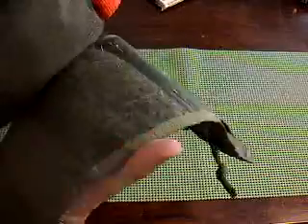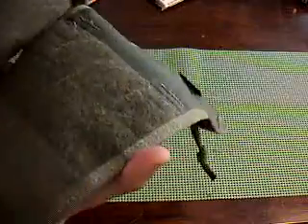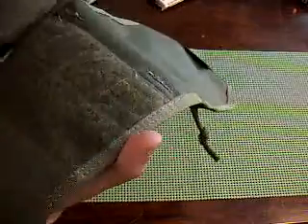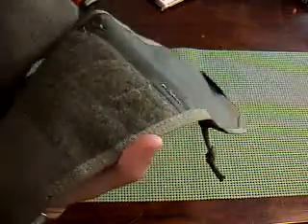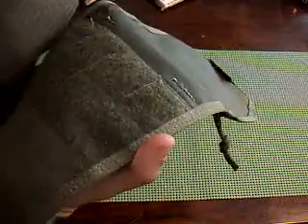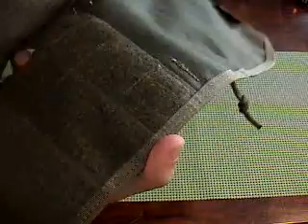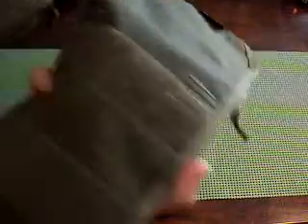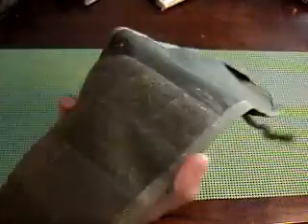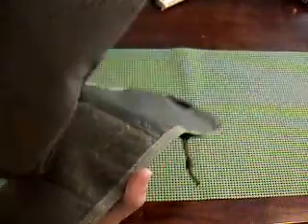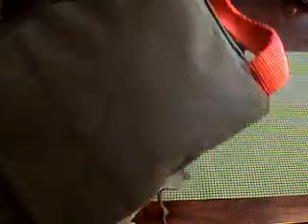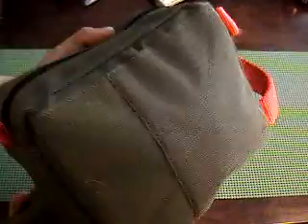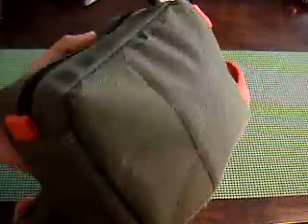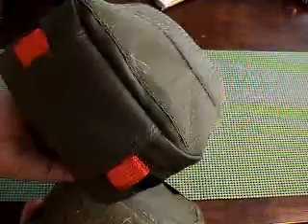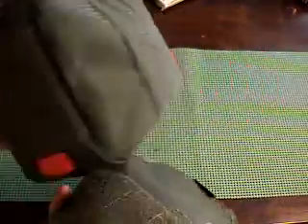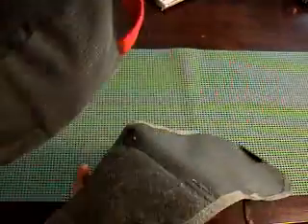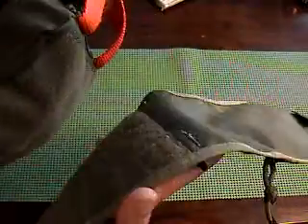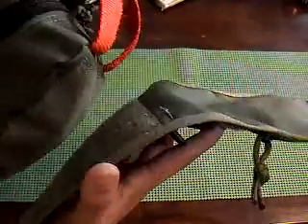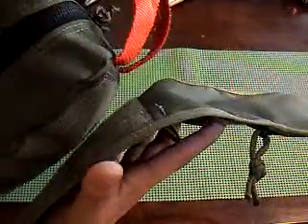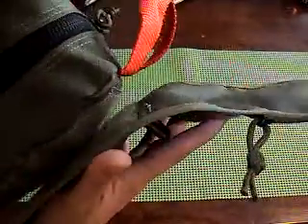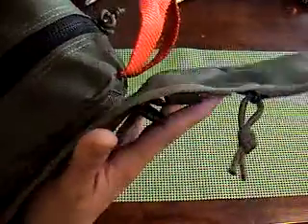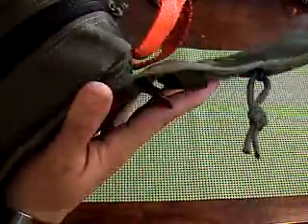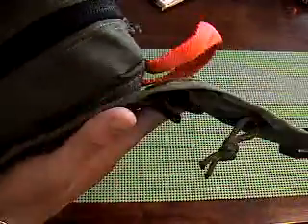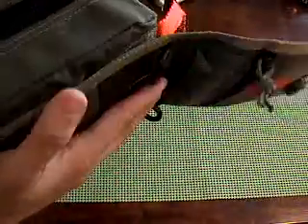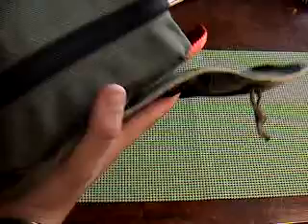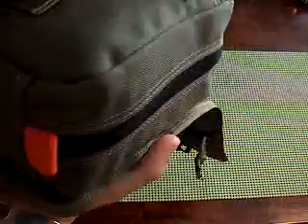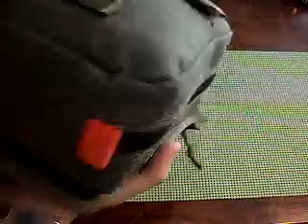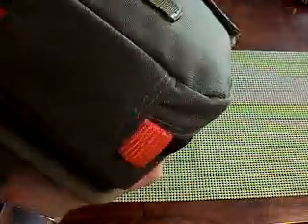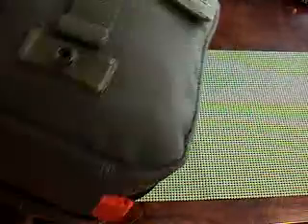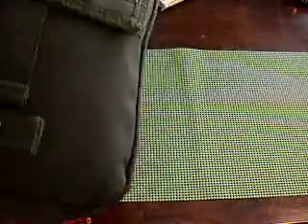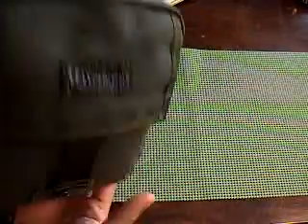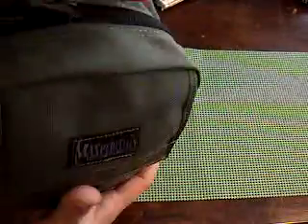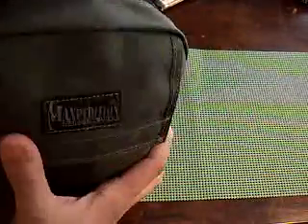Sometimes it can get a little unwieldy if you have something that's really misshapen, but that's why there's so much Velcro on here — you can put it on and make it nice.